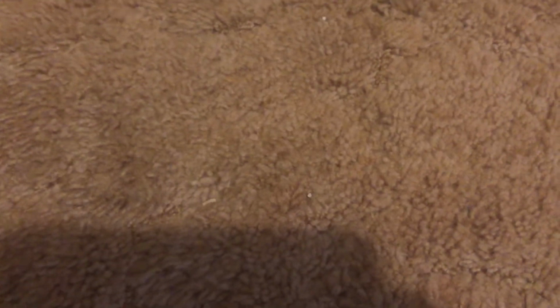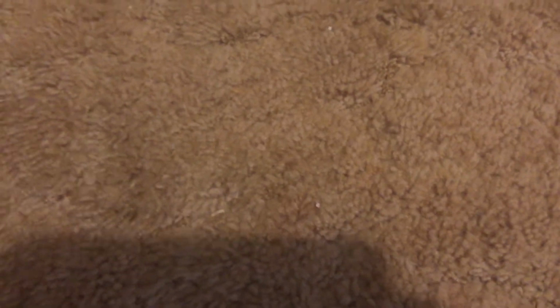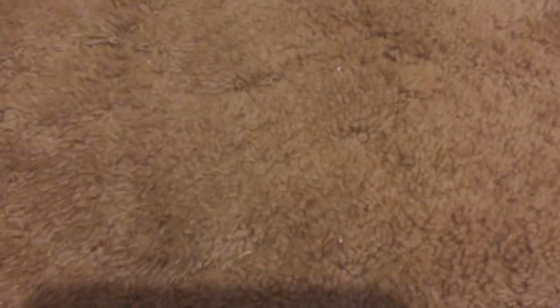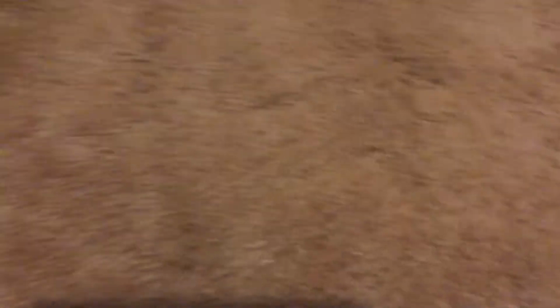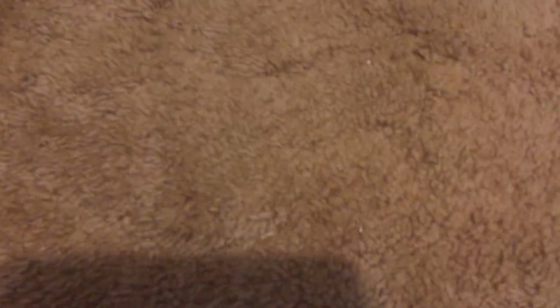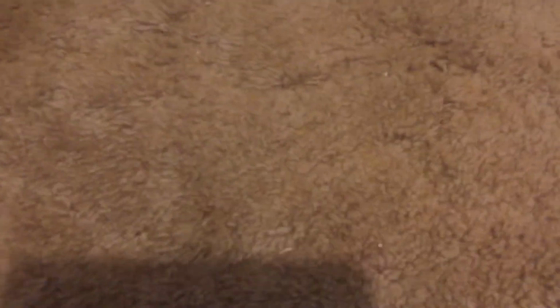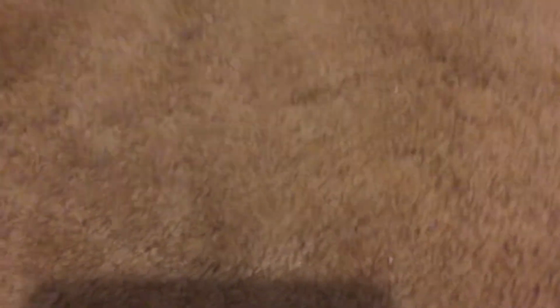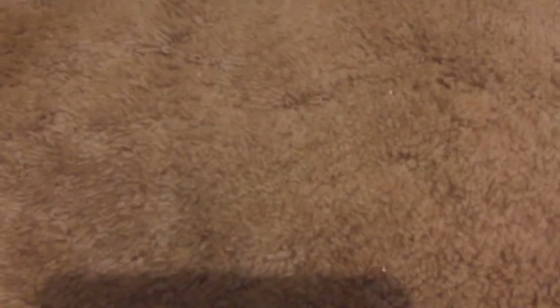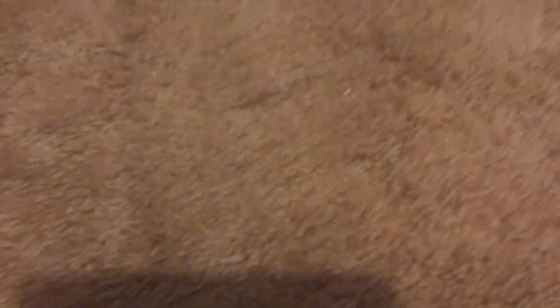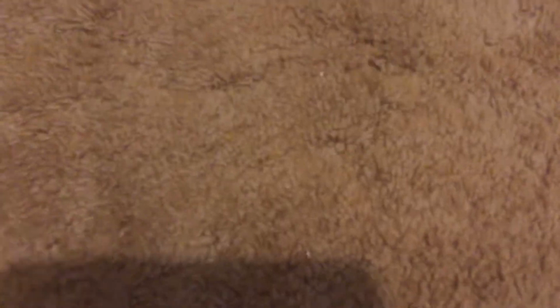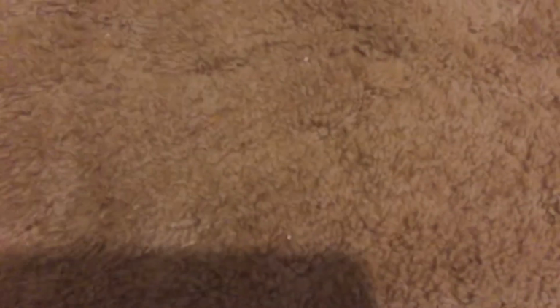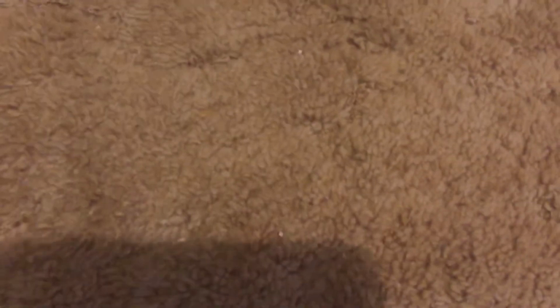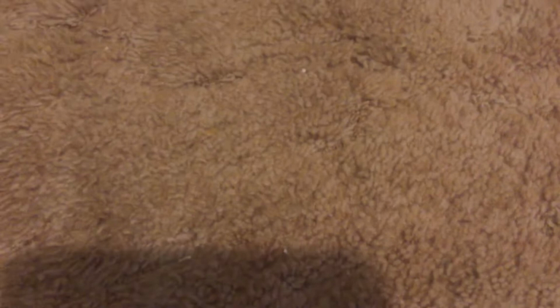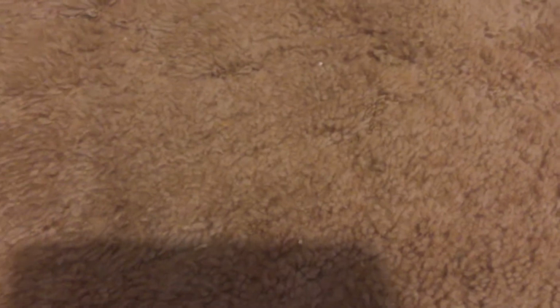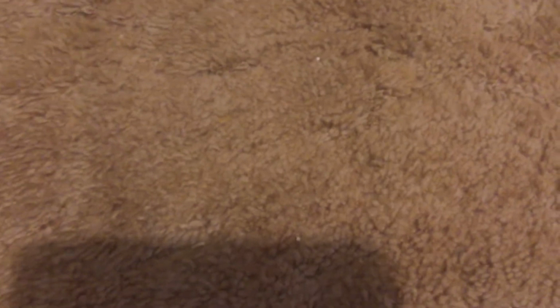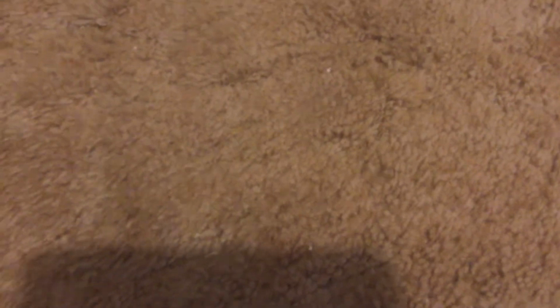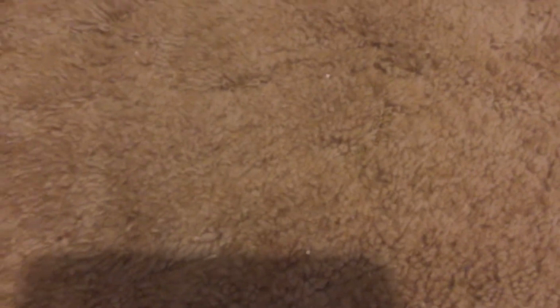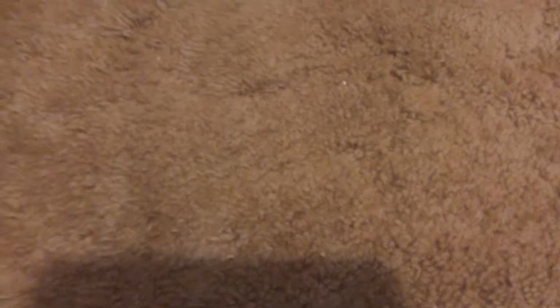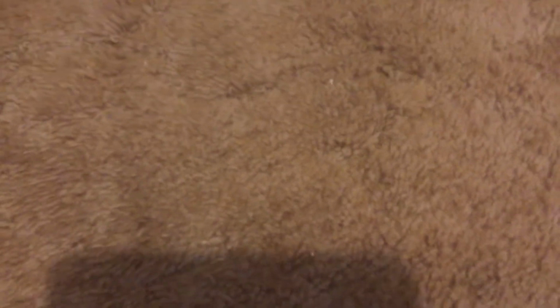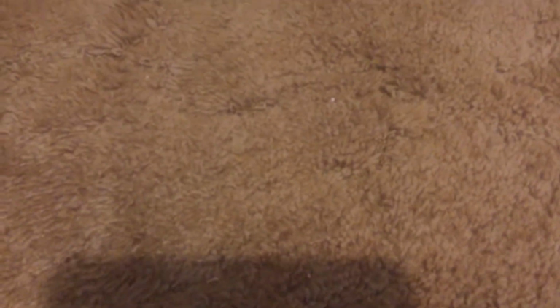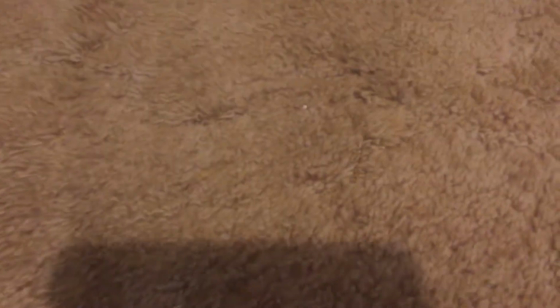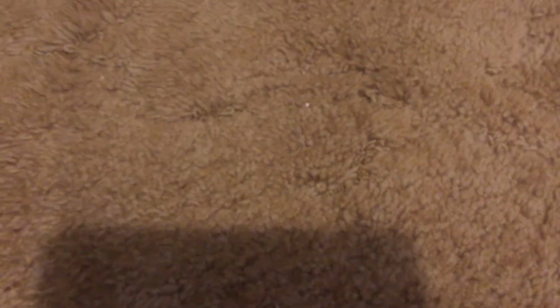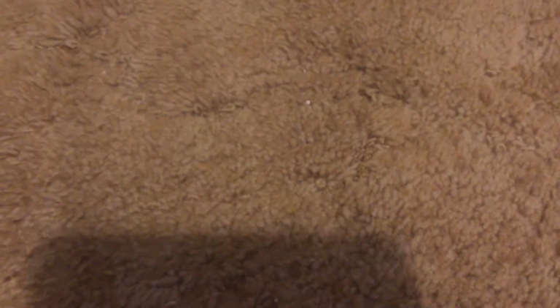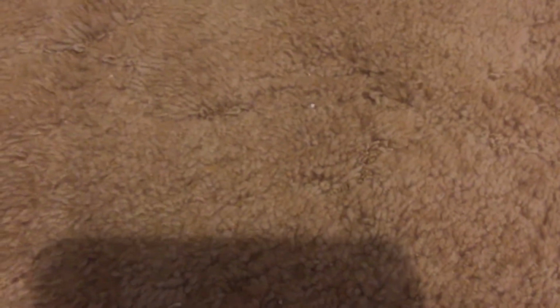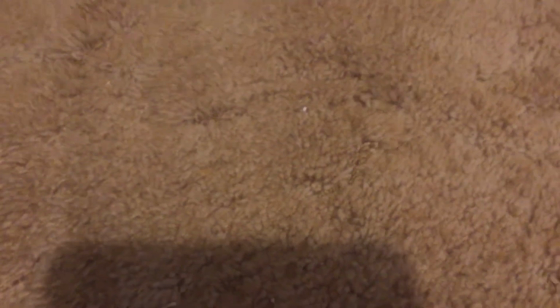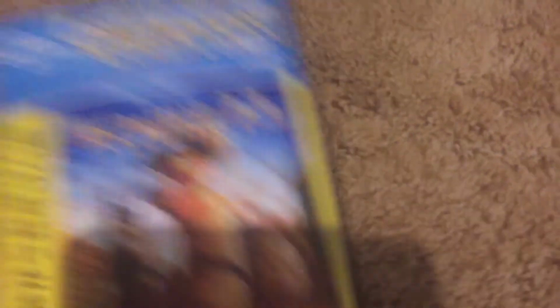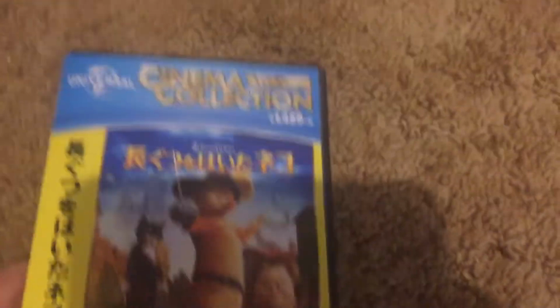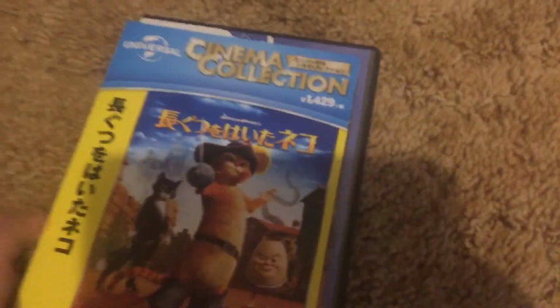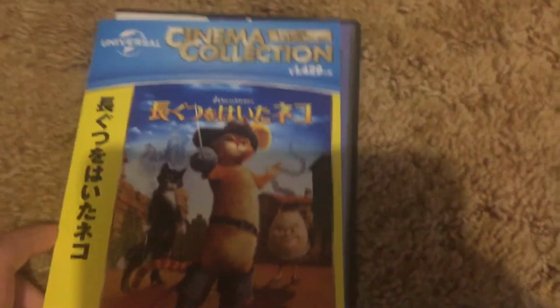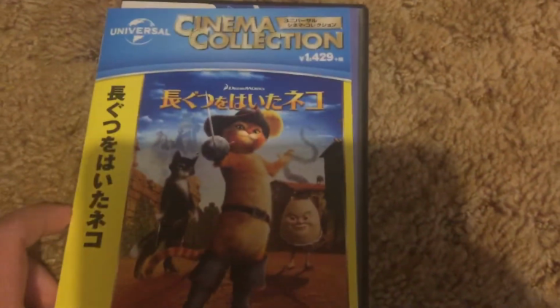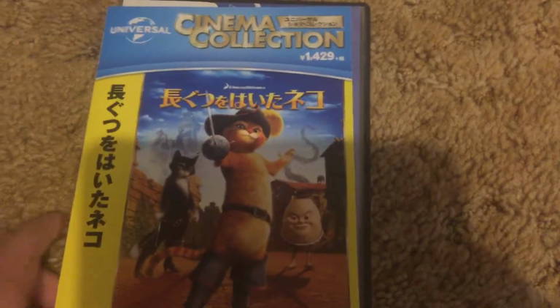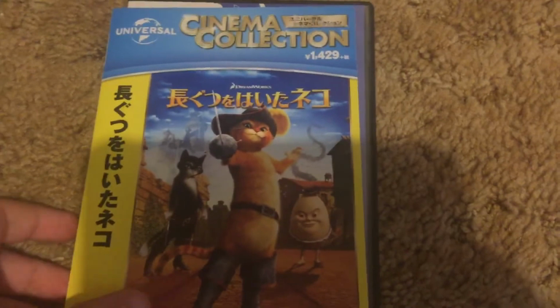Good evening, Tyler here. Welcome back. Got a DVD in the mail today, so let's go ahead and get started. The DVD I got in the mail today is the Japanese DVD of Puss in Boots.